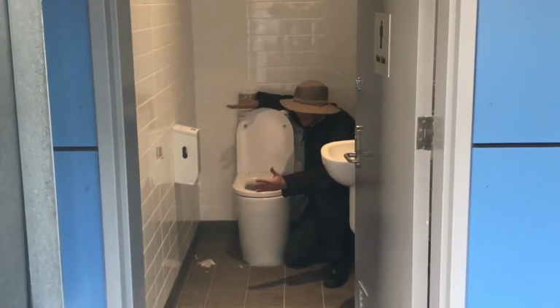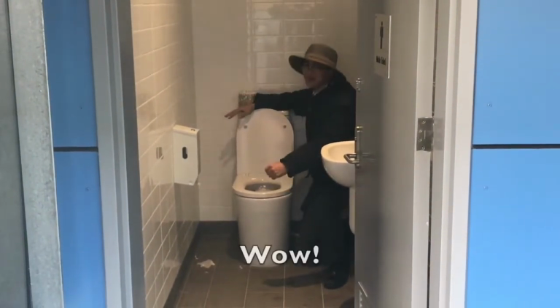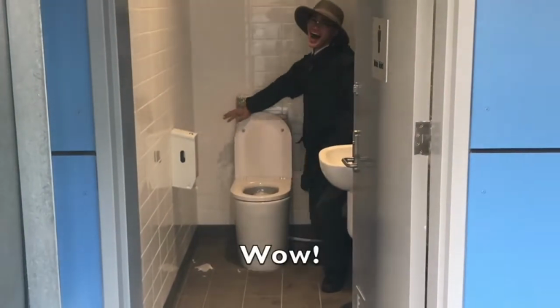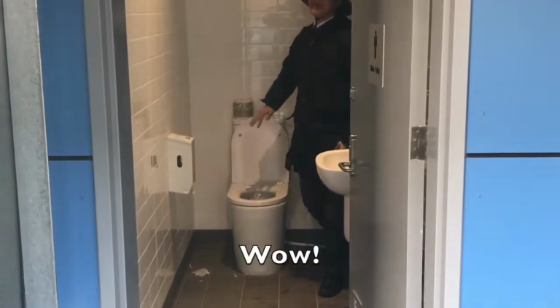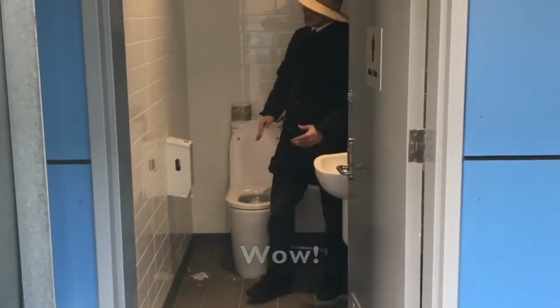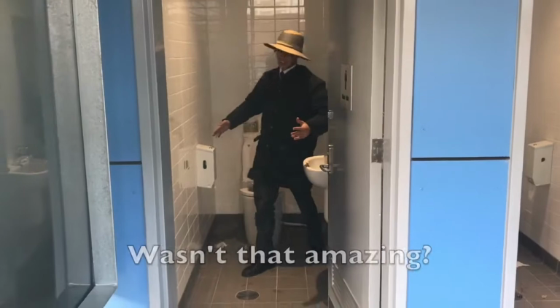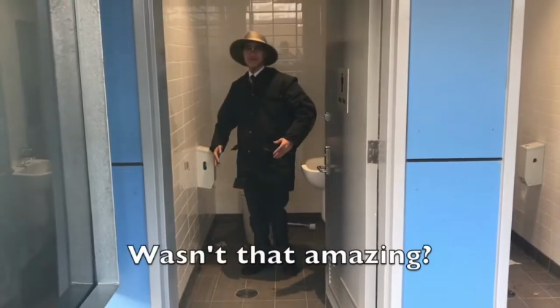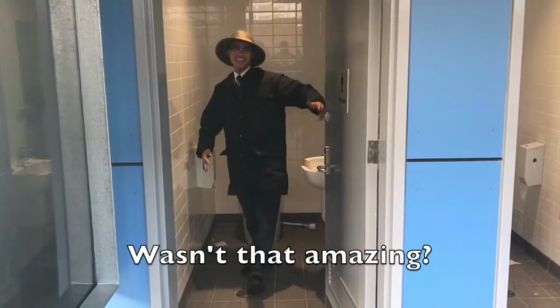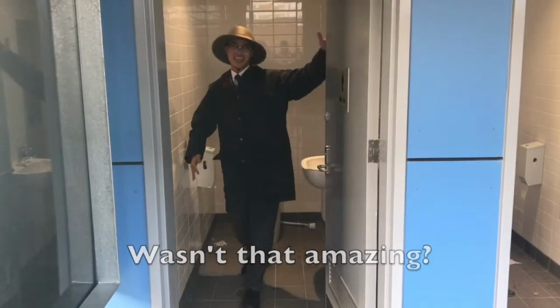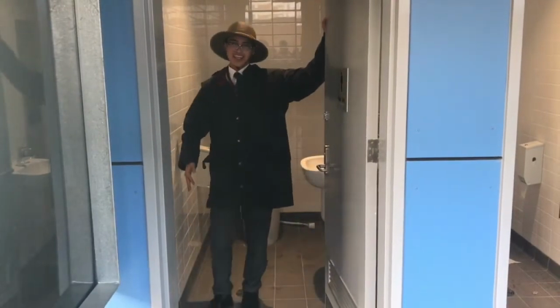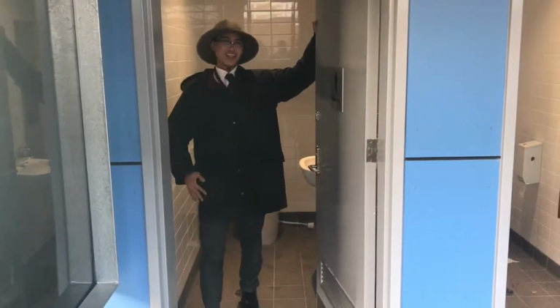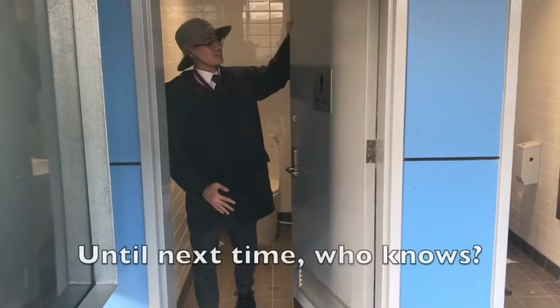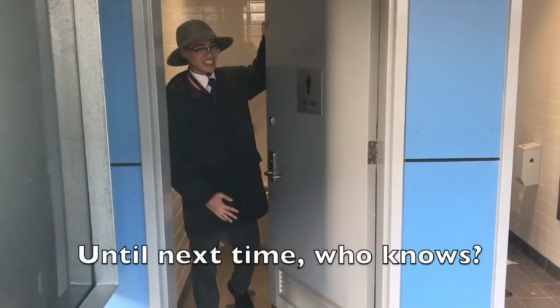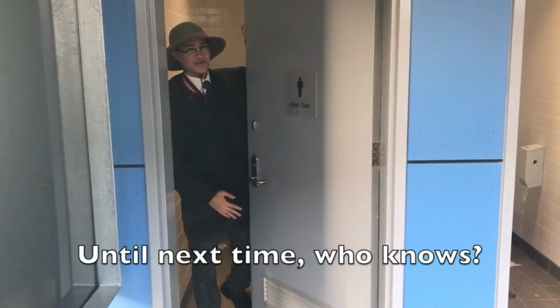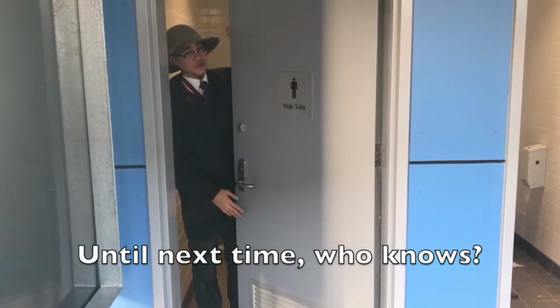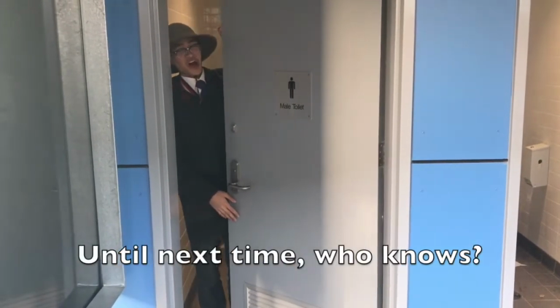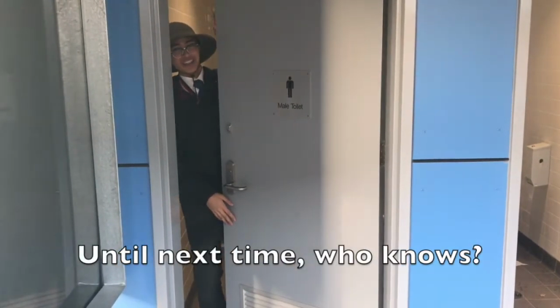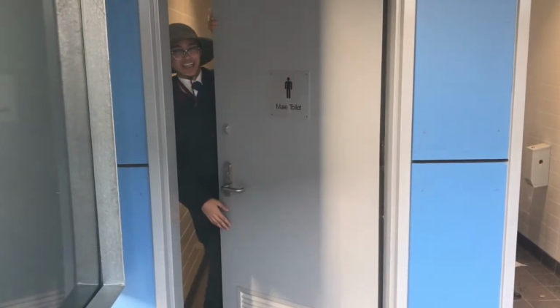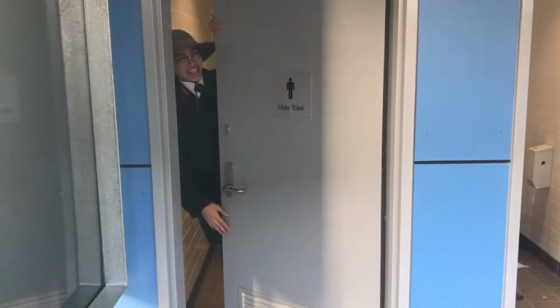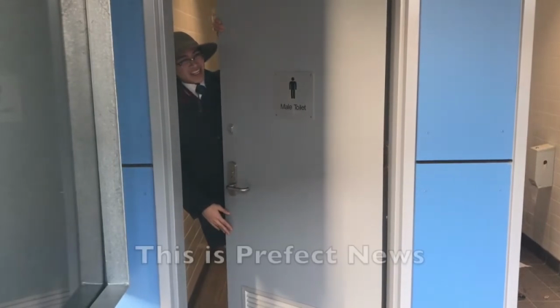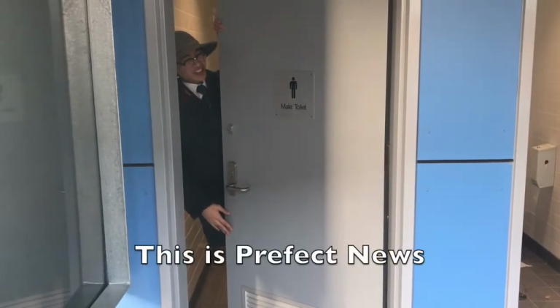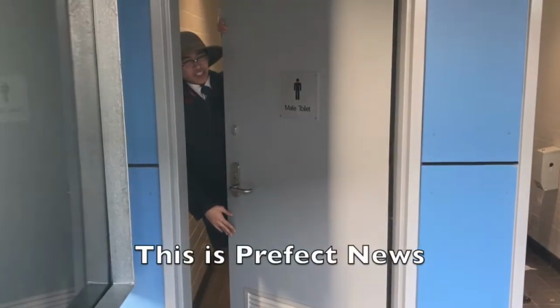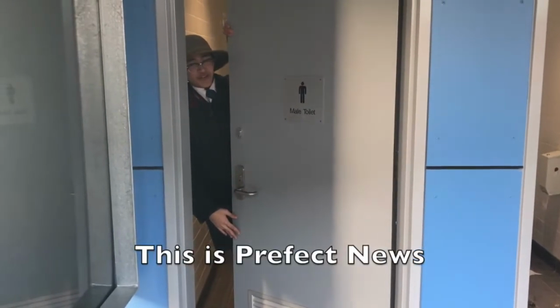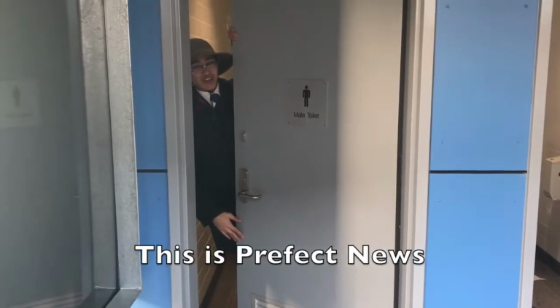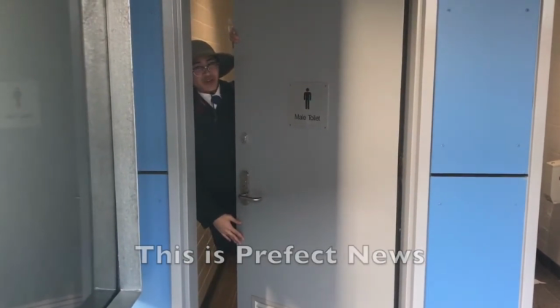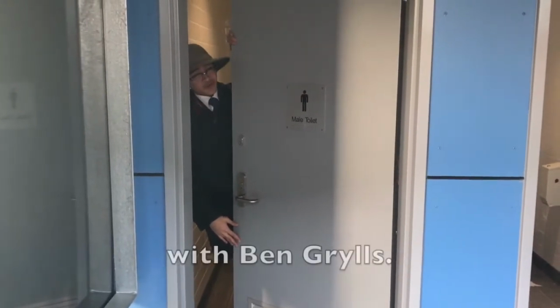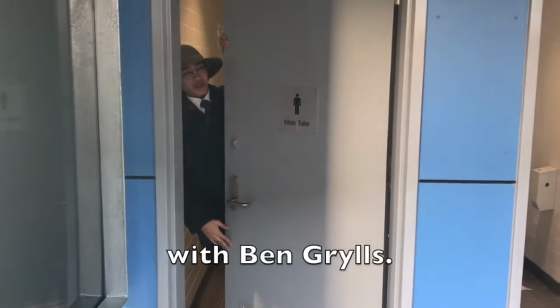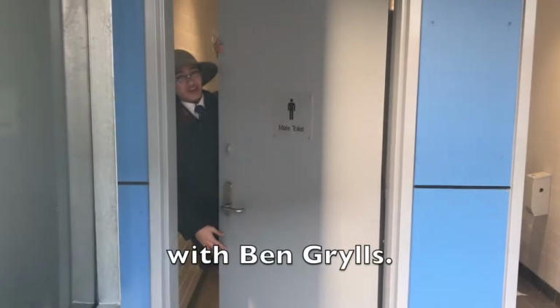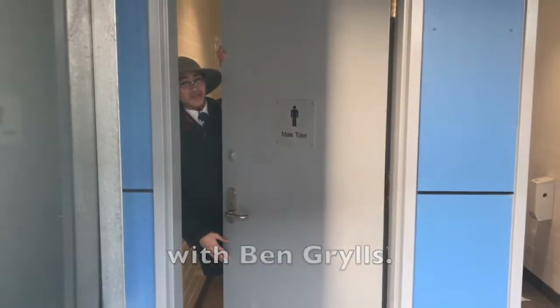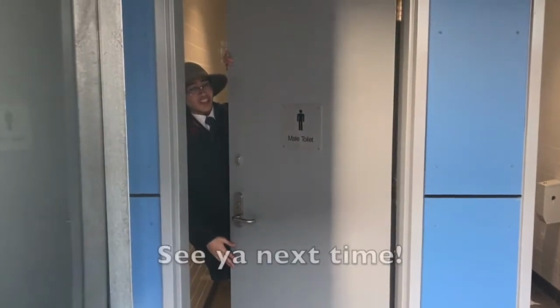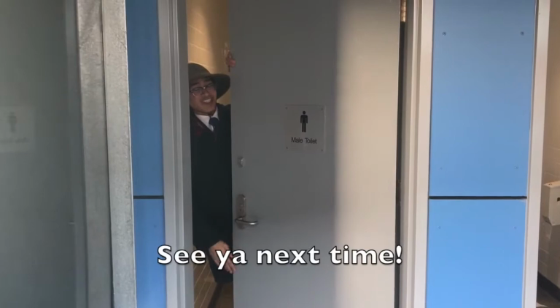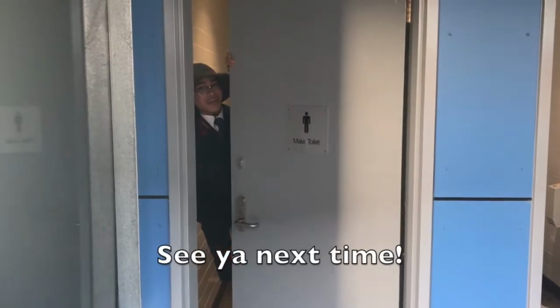Well, wasn't that amazing? Until next time, who knows? This is the Prices Prefect News with Ben Grylls. See you next time.